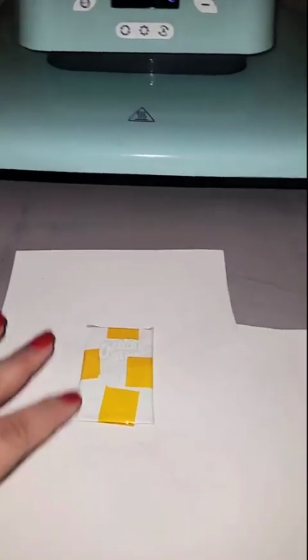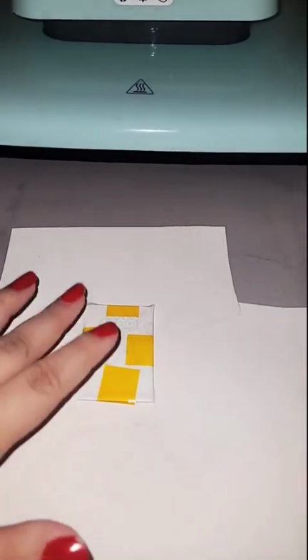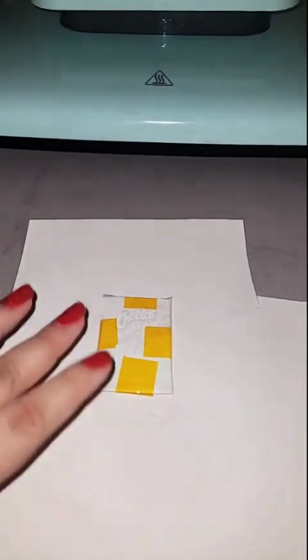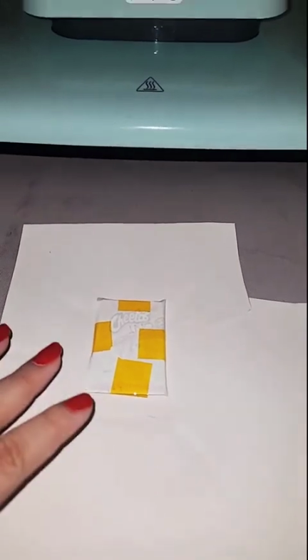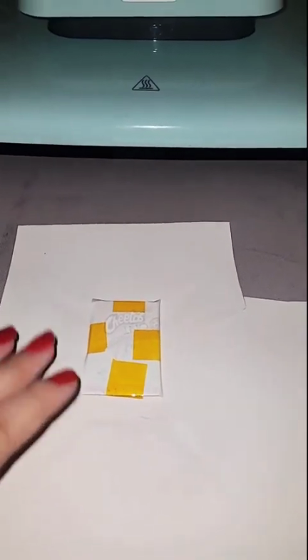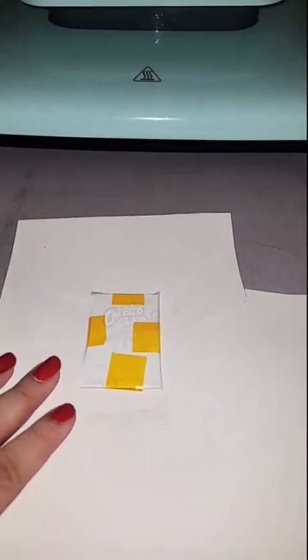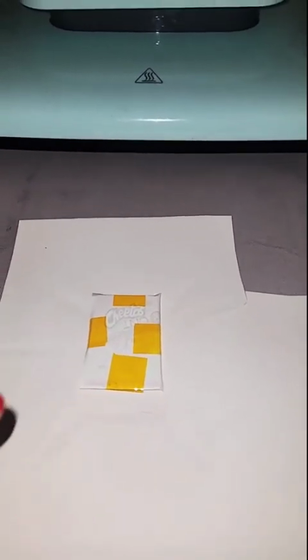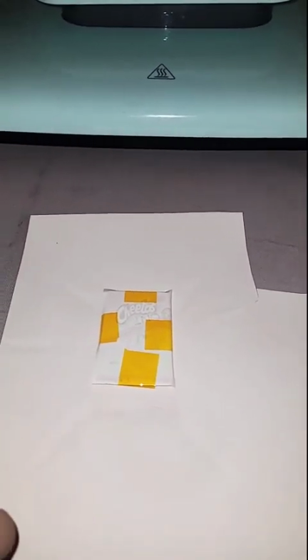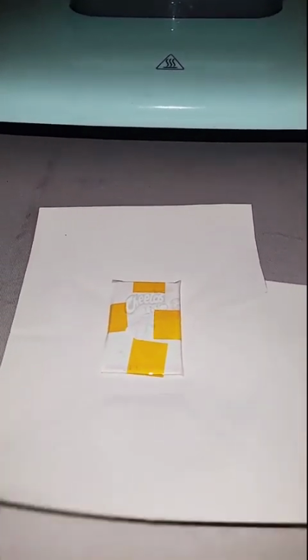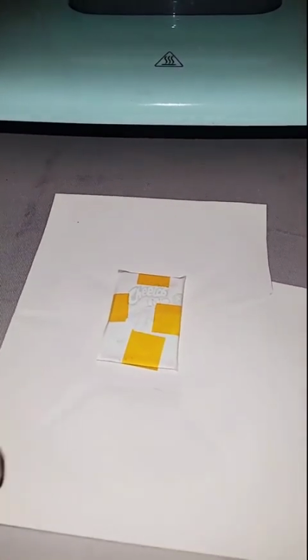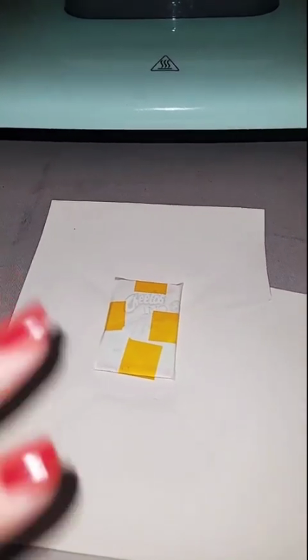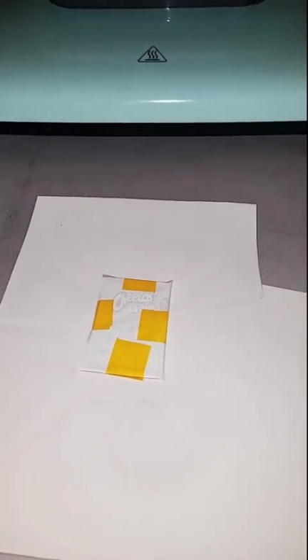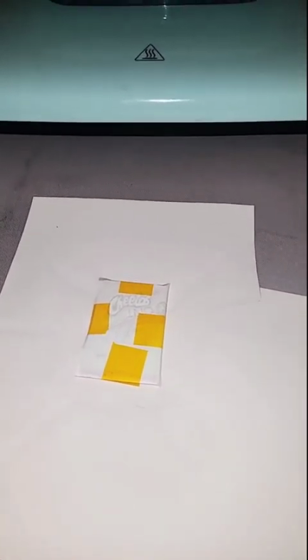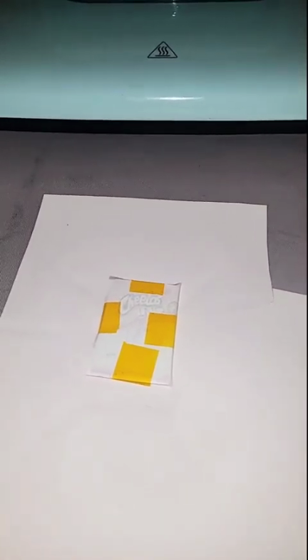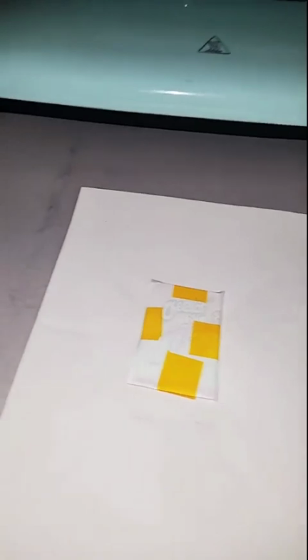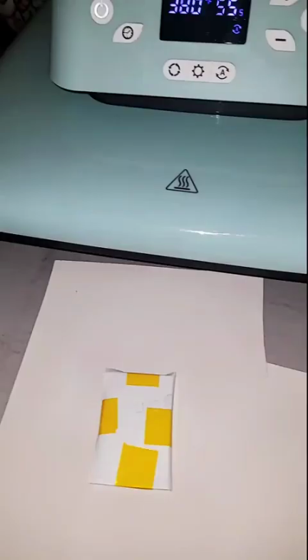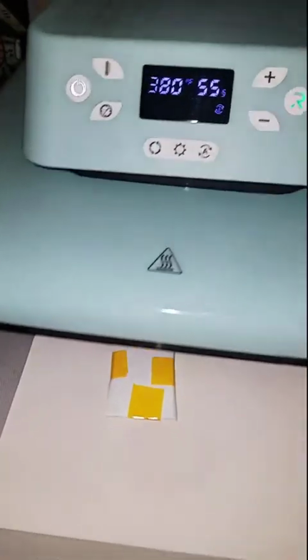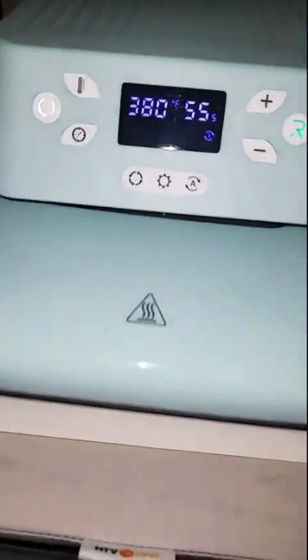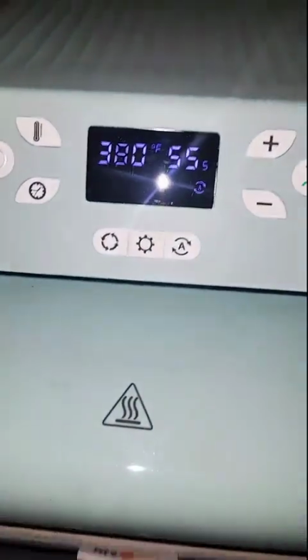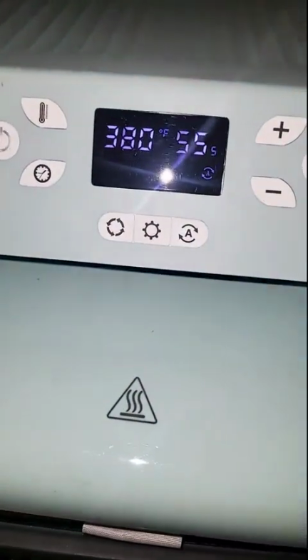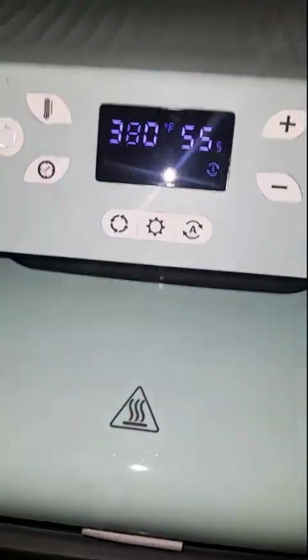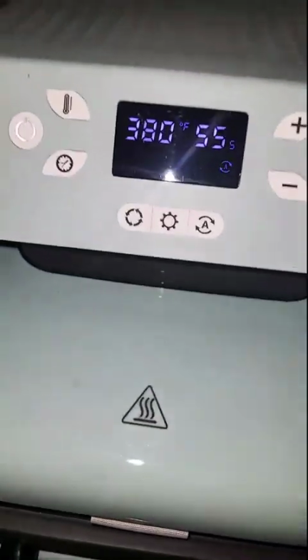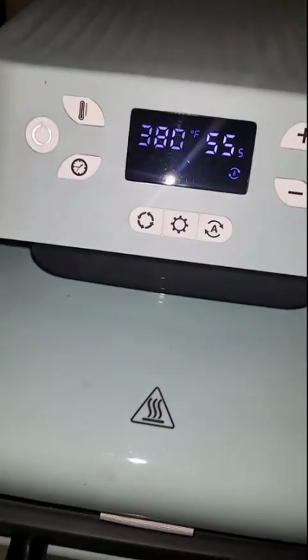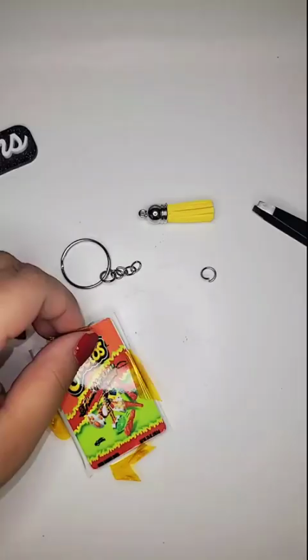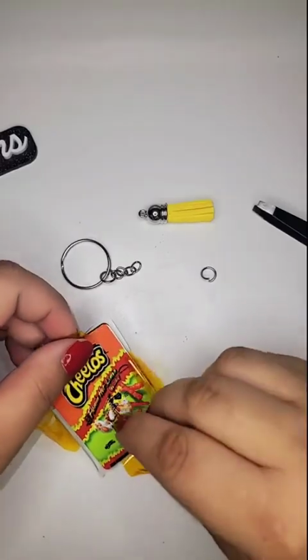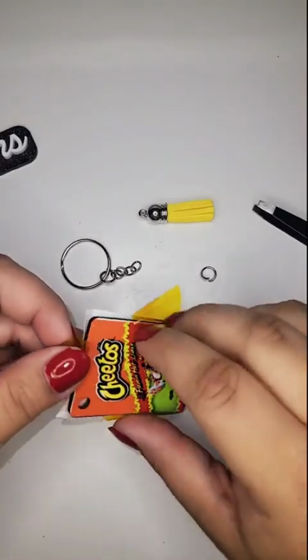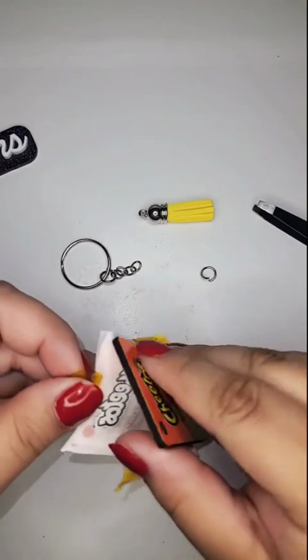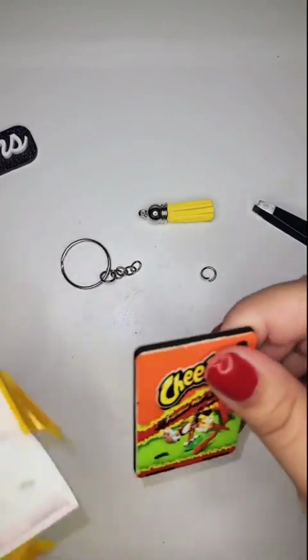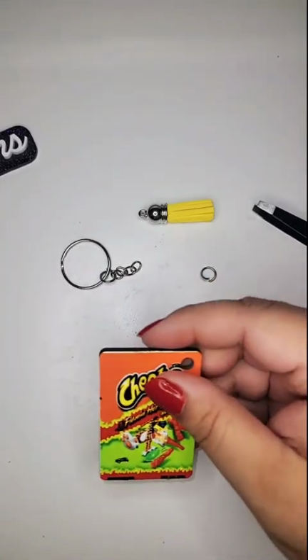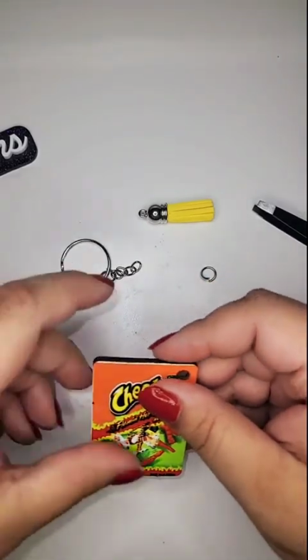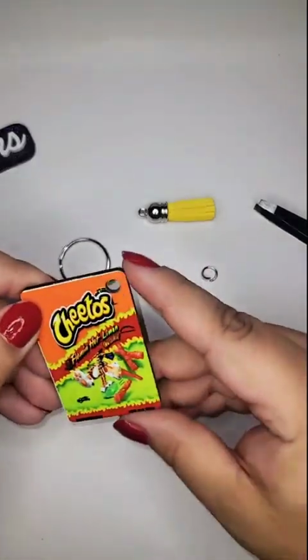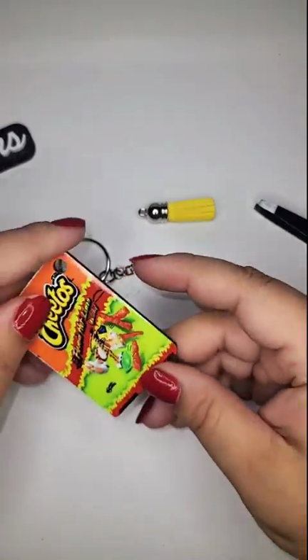Also, if you're pressing anything other than clothing, make sure you put a piece of paper or parchment paper underneath so it doesn't bleed onto your mat. Pressing this one now.